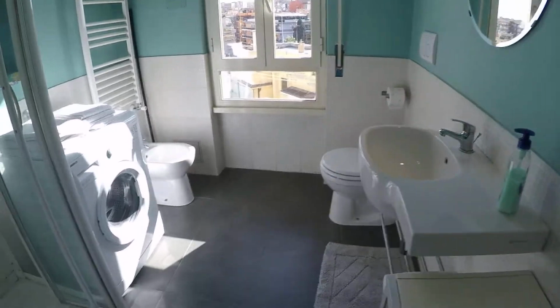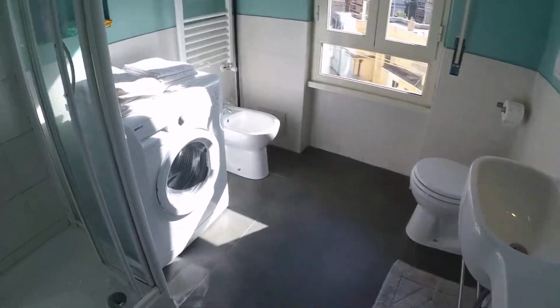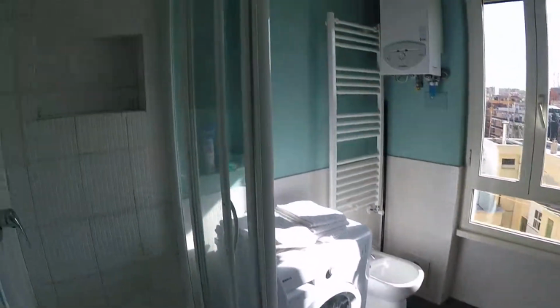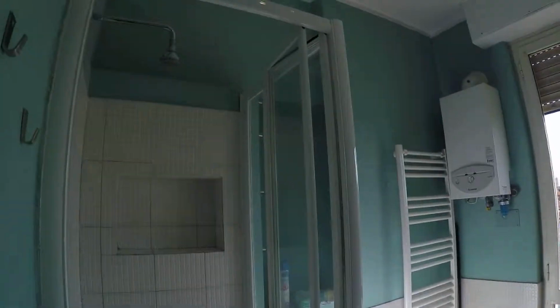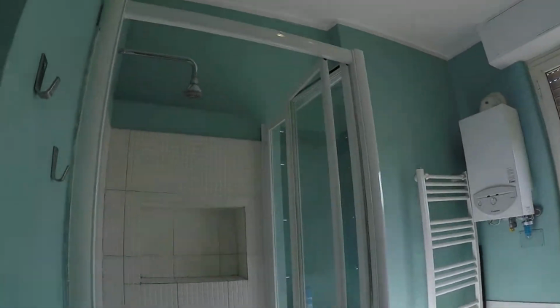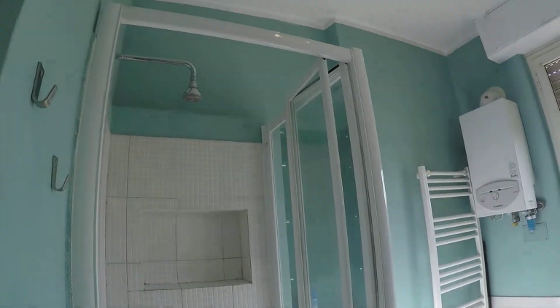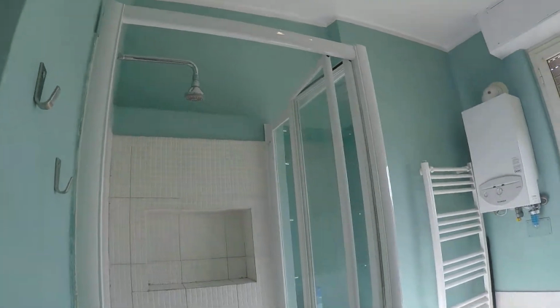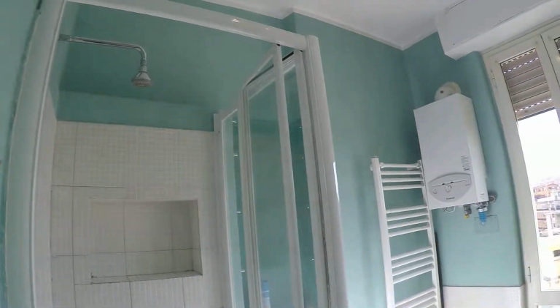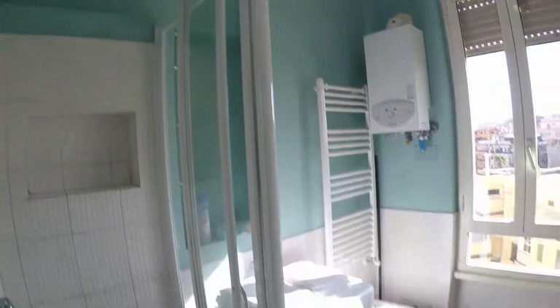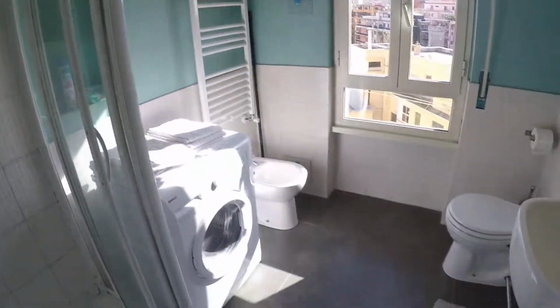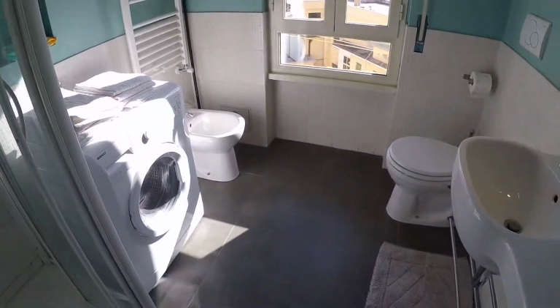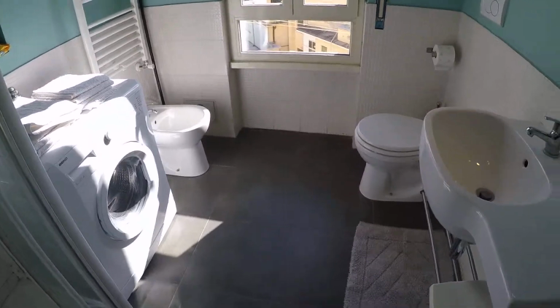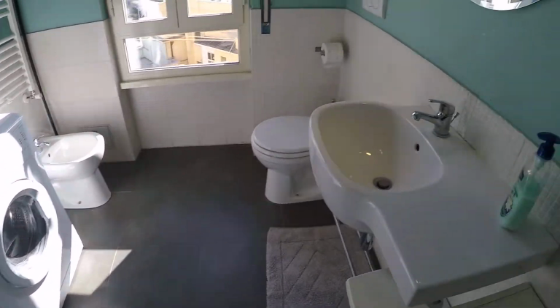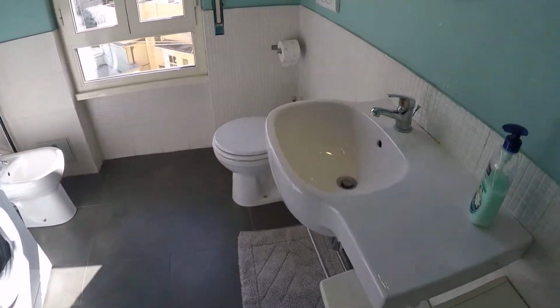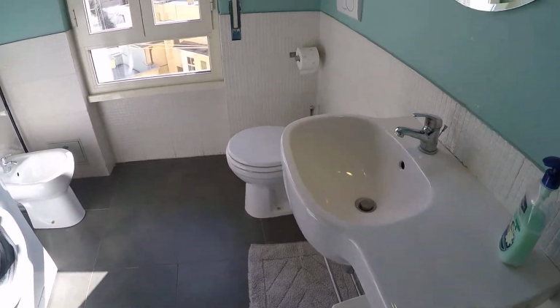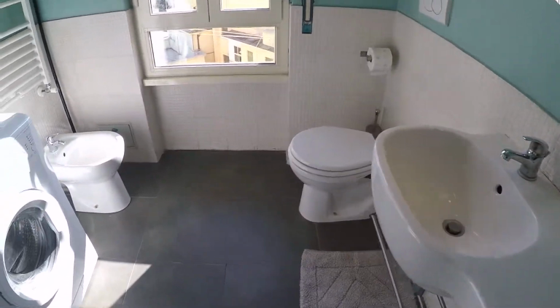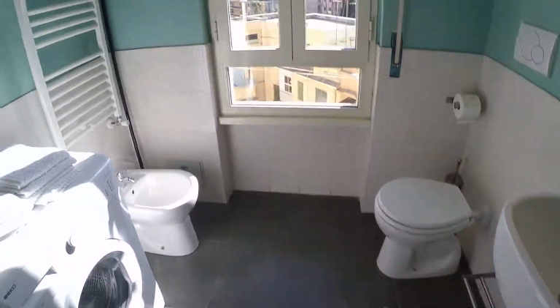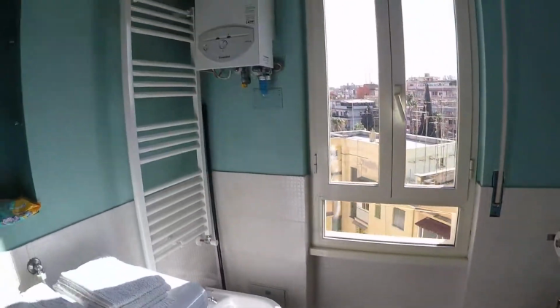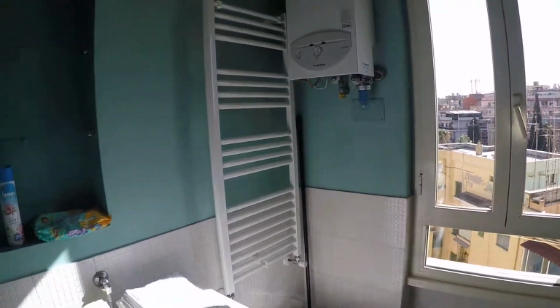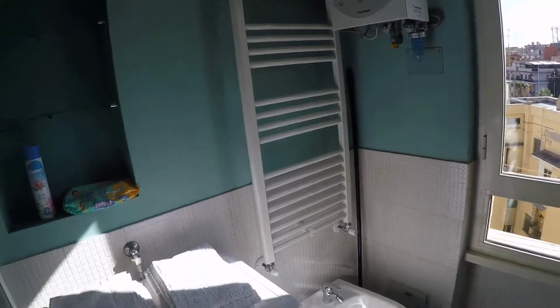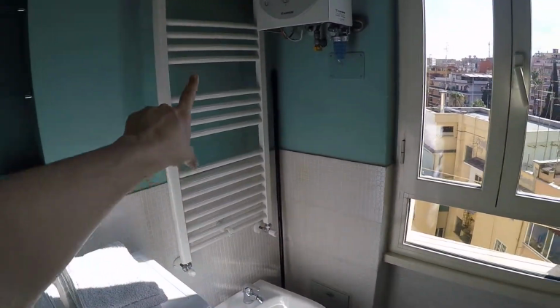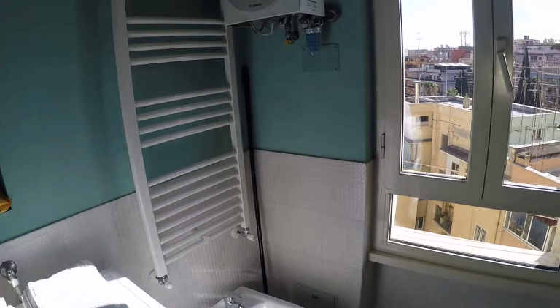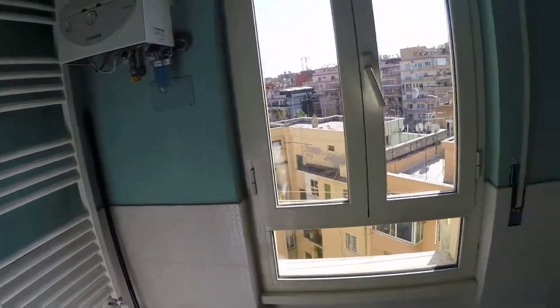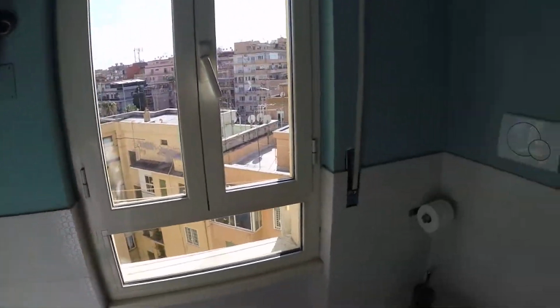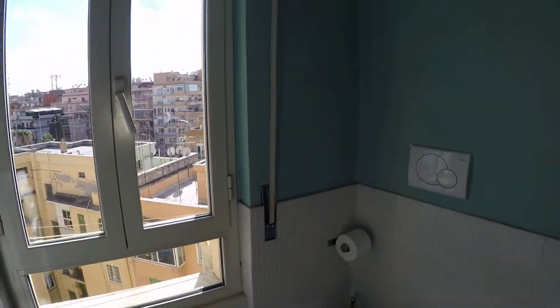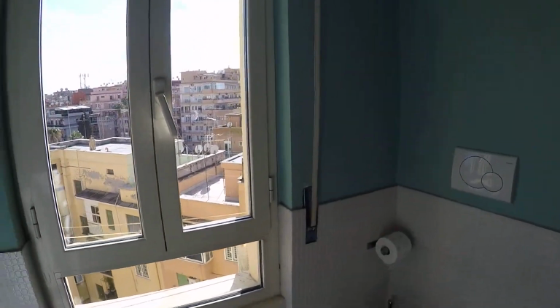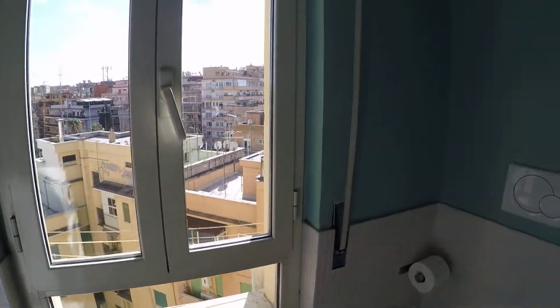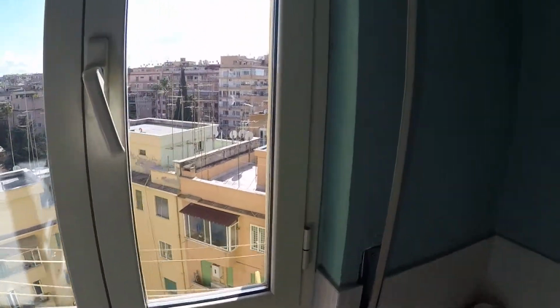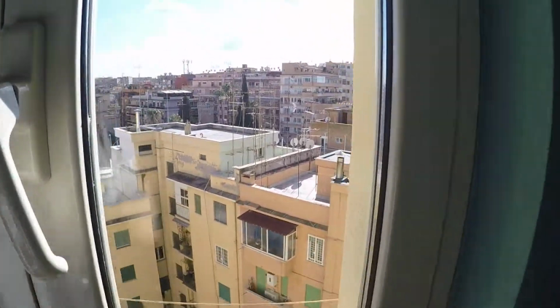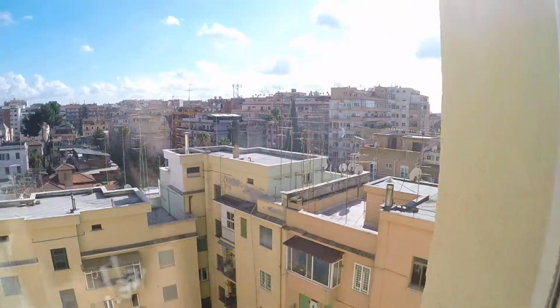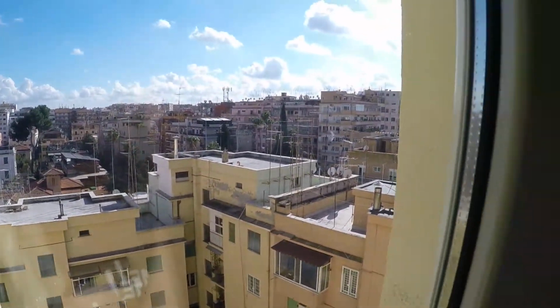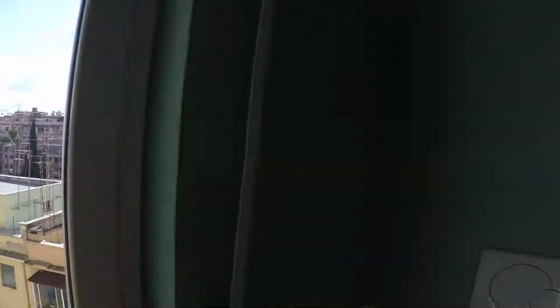The bathroom is a complete bathroom as well. It has a shower, a washing machine, sink, toilet and bidet. There's also a towel warmer rail to dry and heat the towels, and the same view as the bedroom.